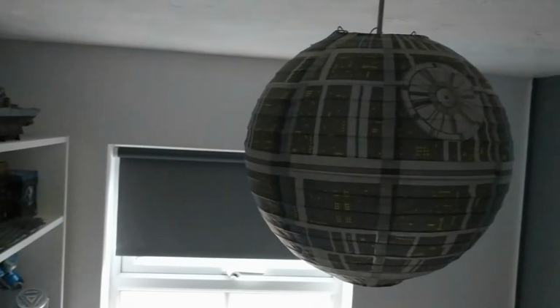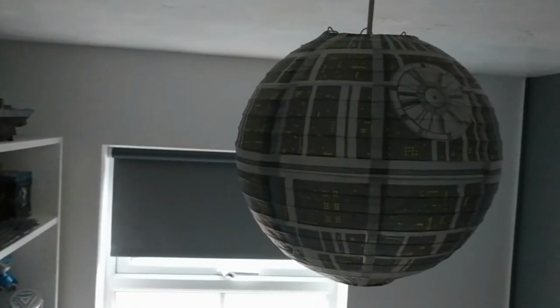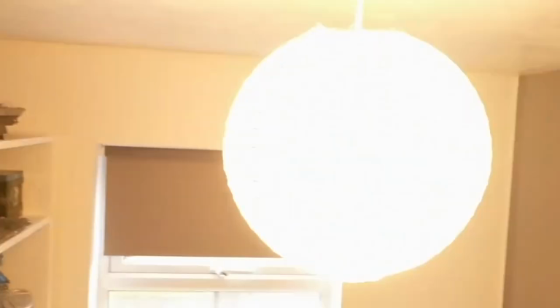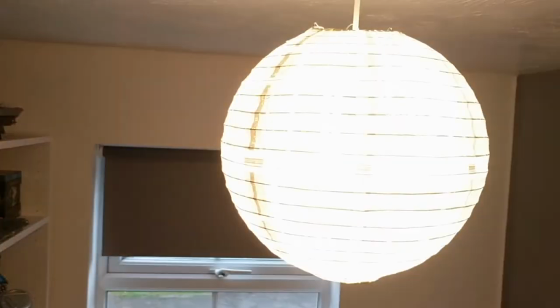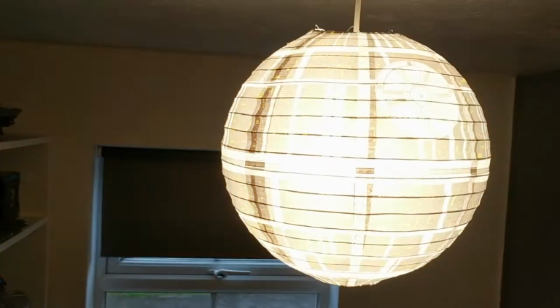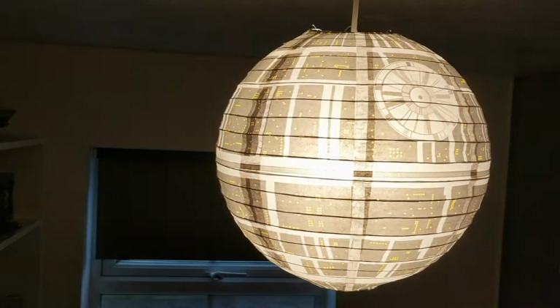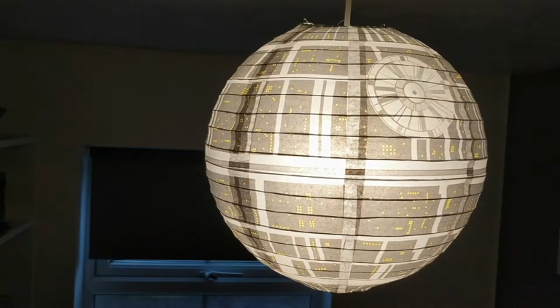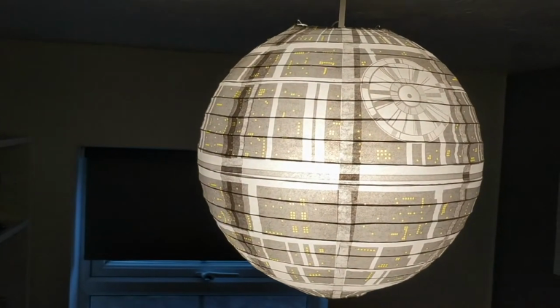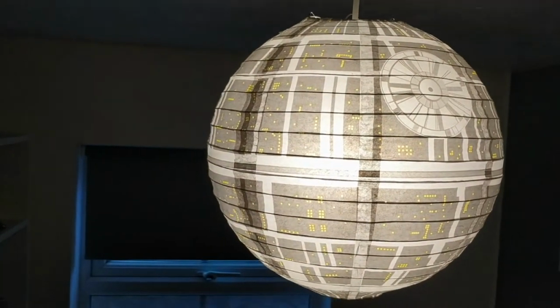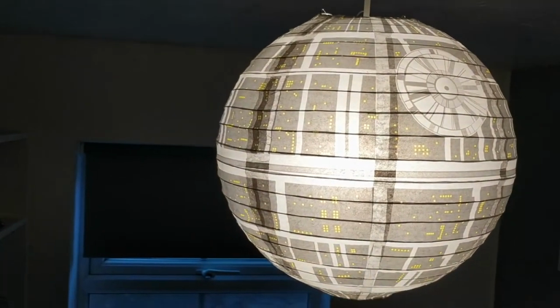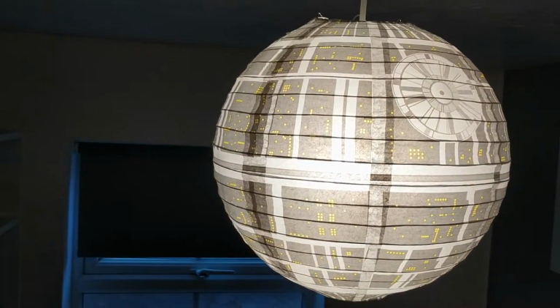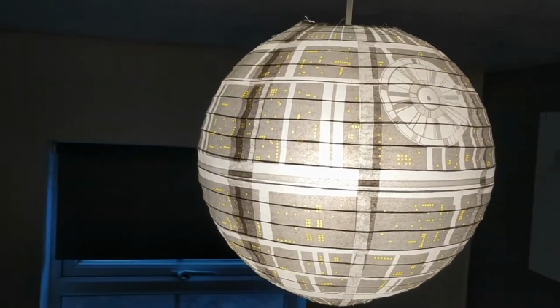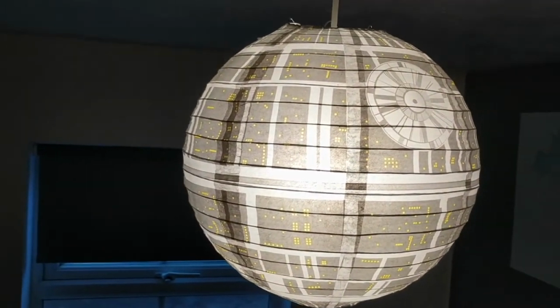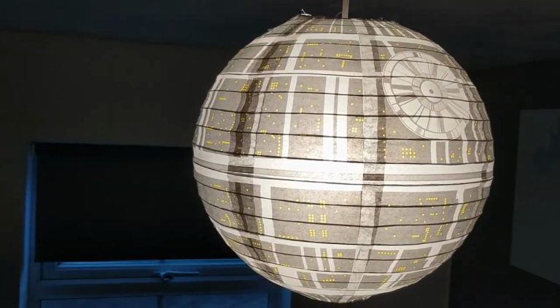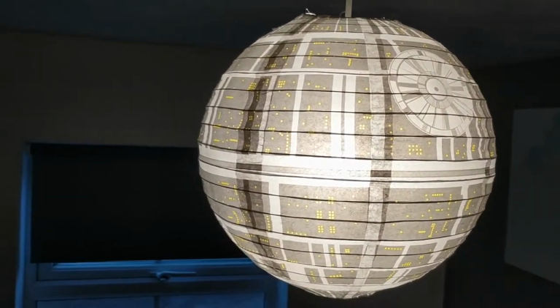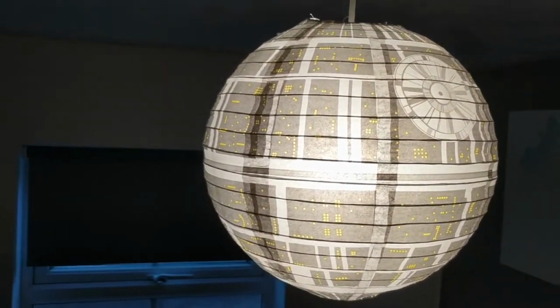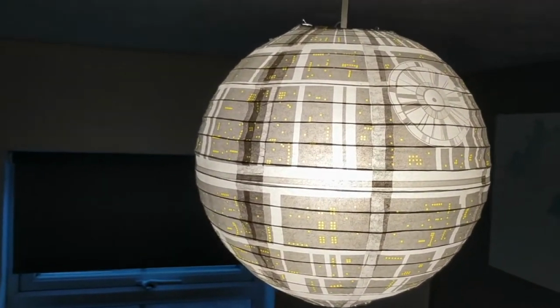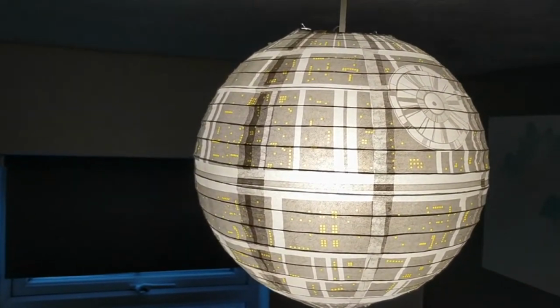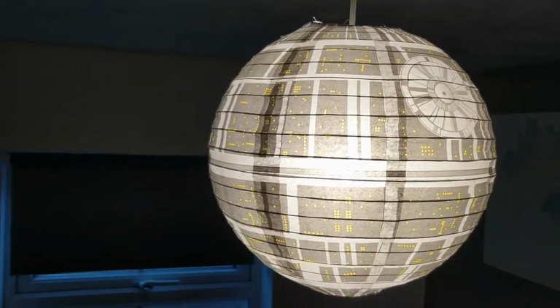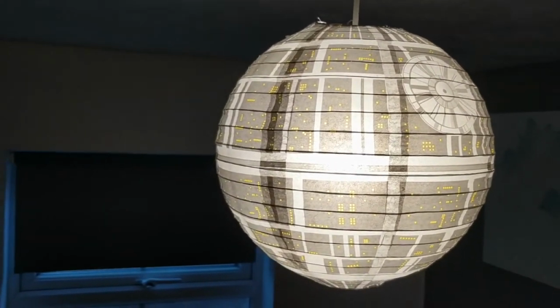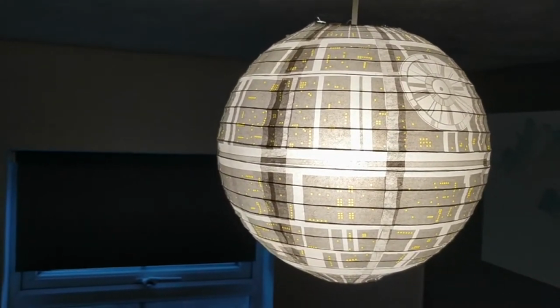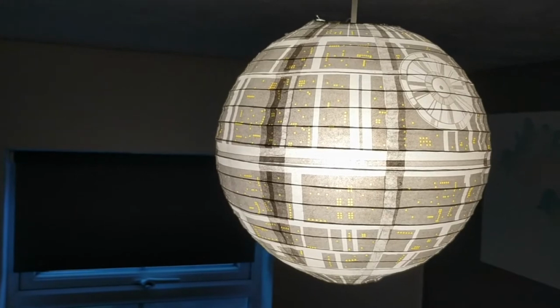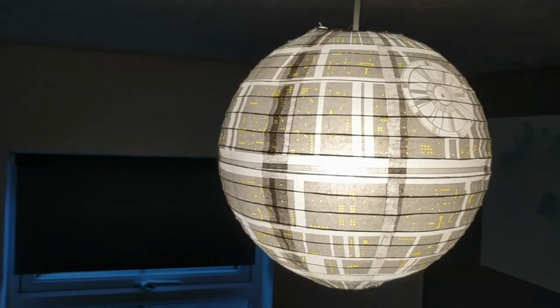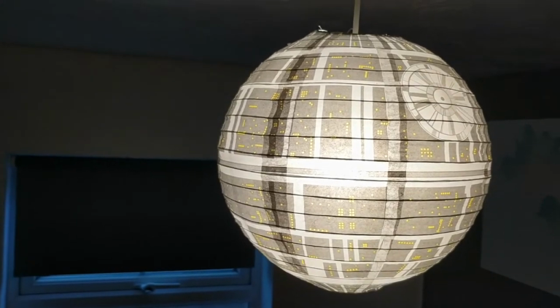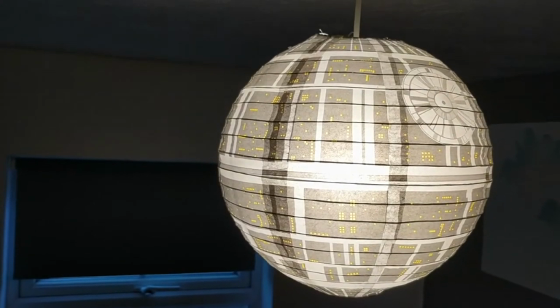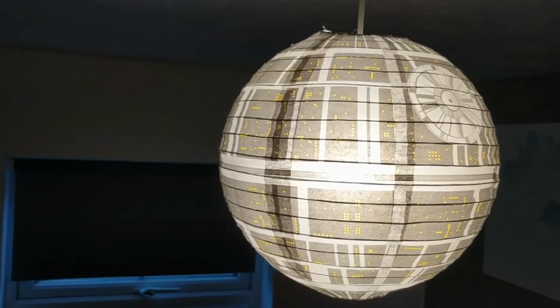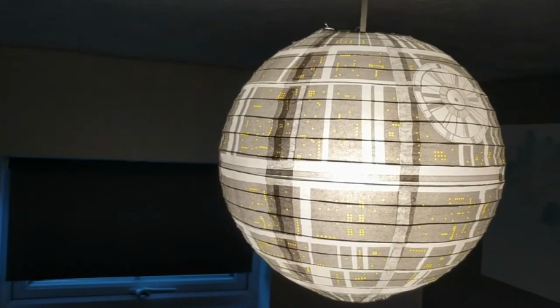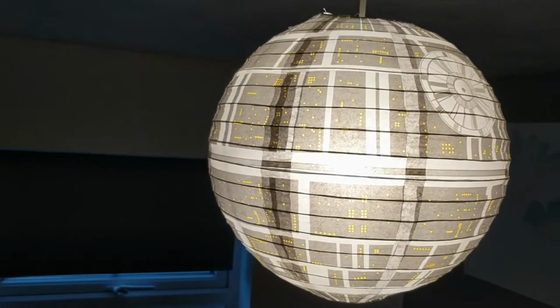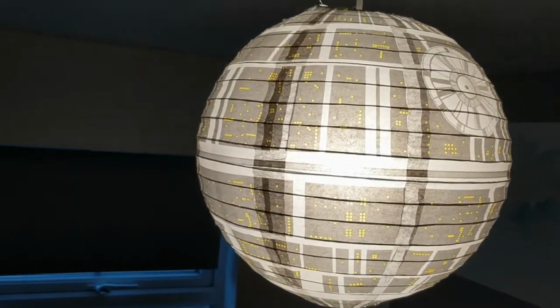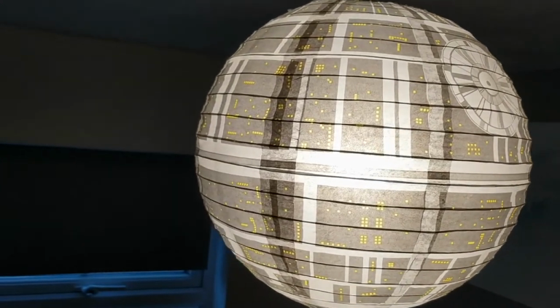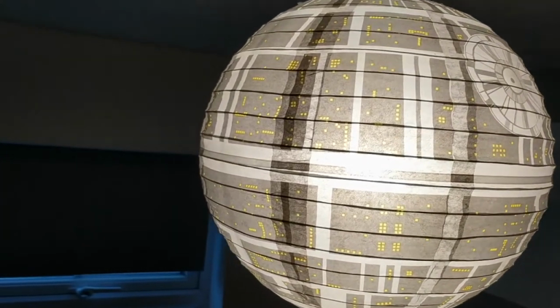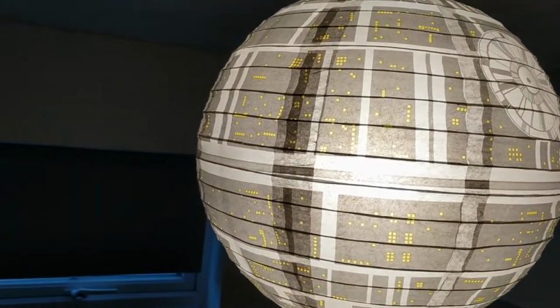Something a little different today, more of a collectible really than a model — my Death Star Lampshade. I got this for Christmas last year and it has been hanging up in the man cave ever since.